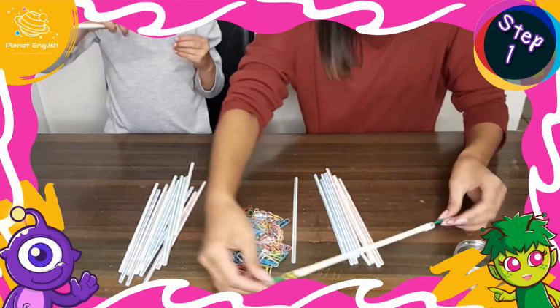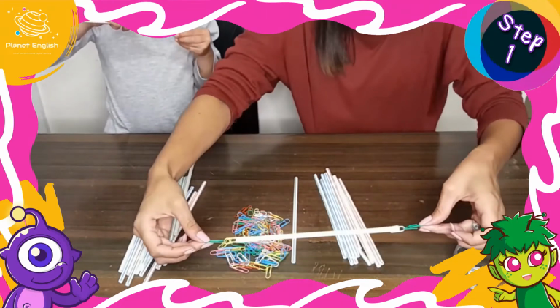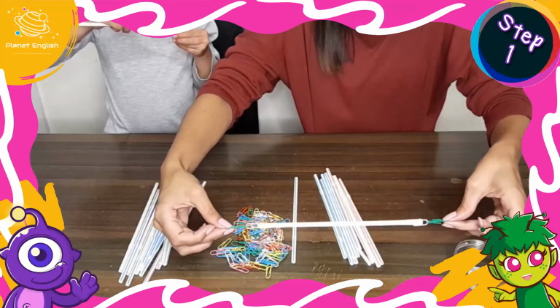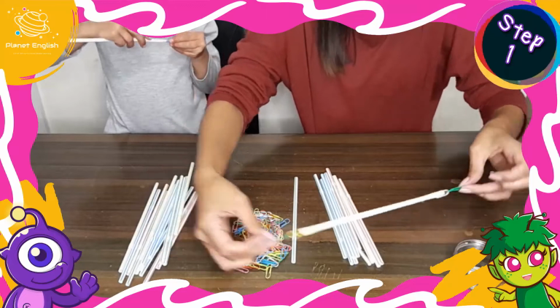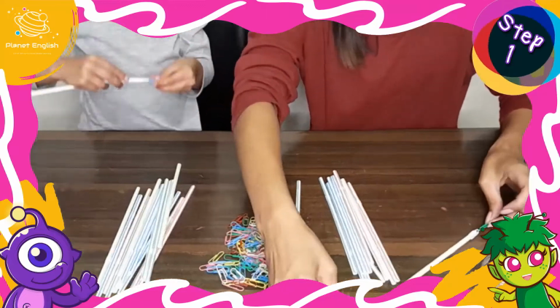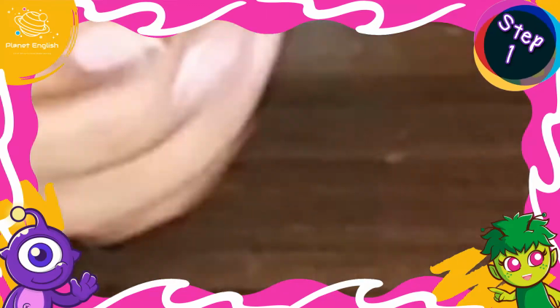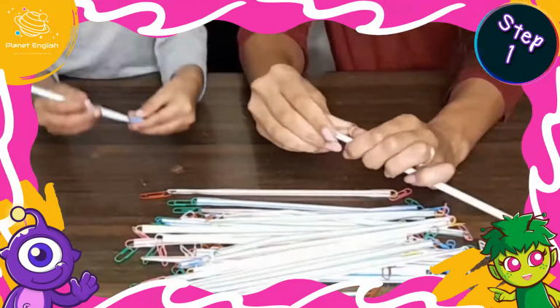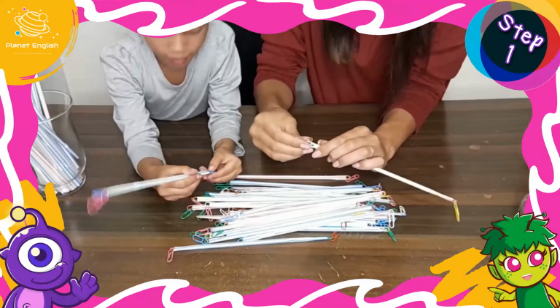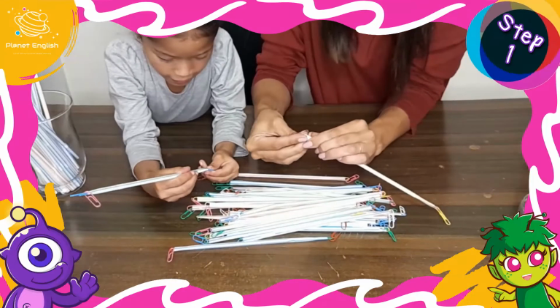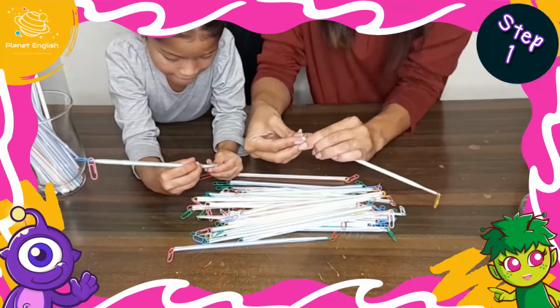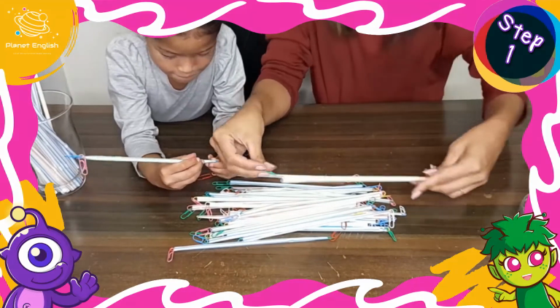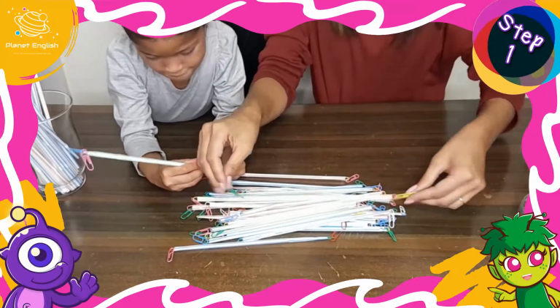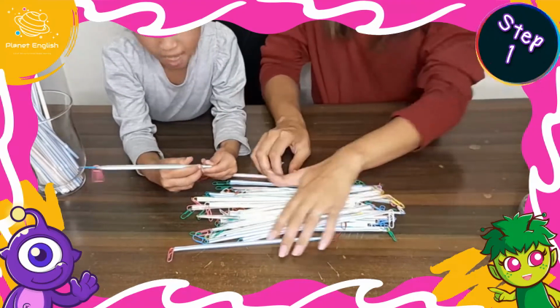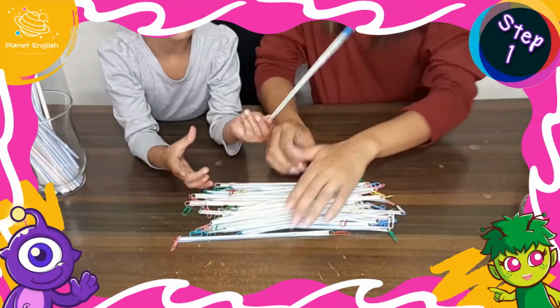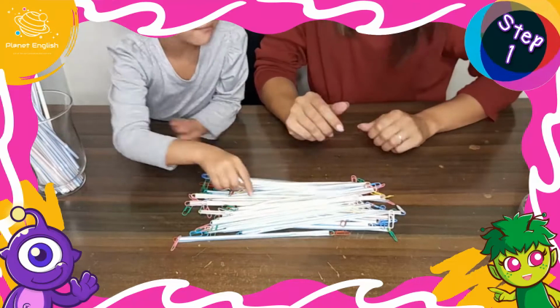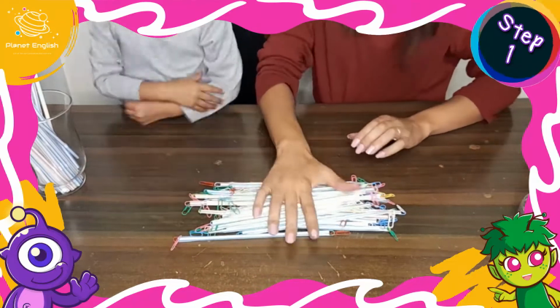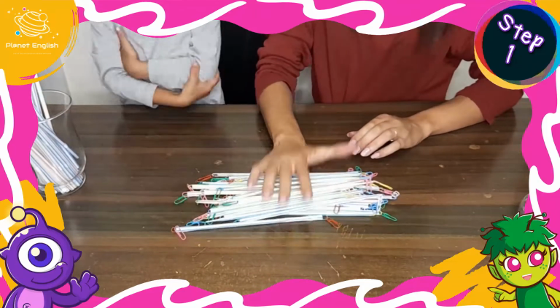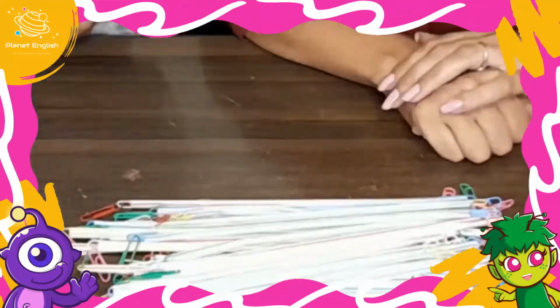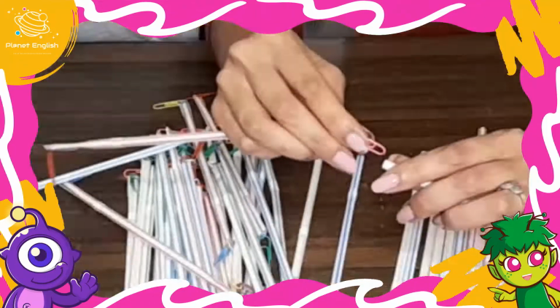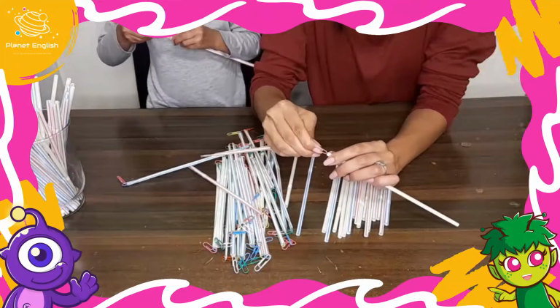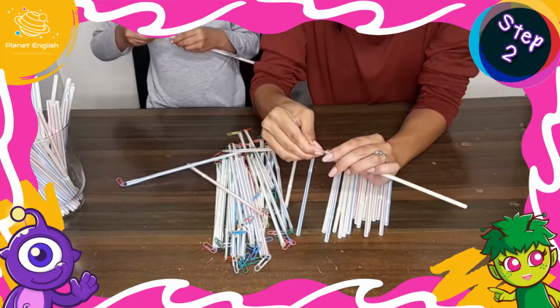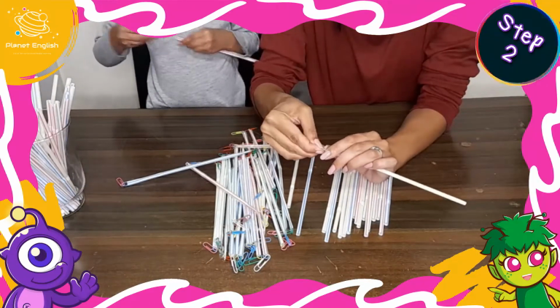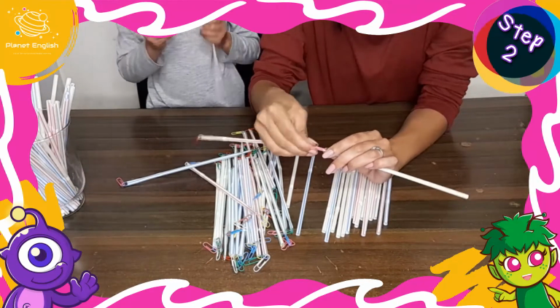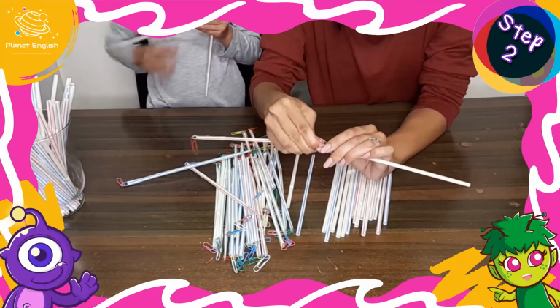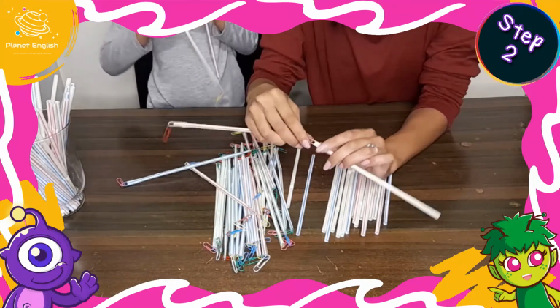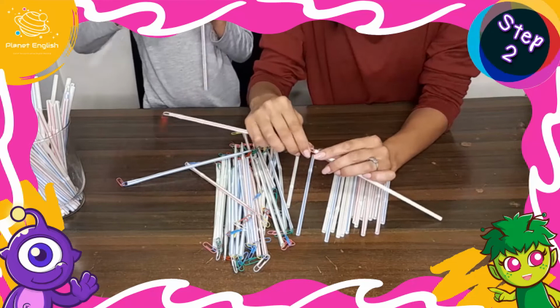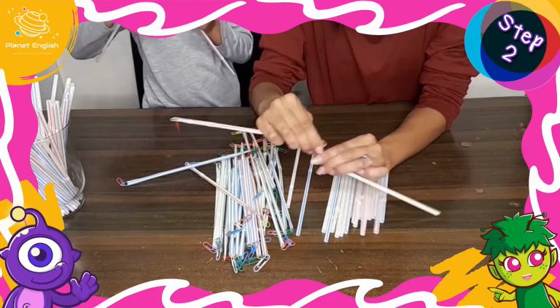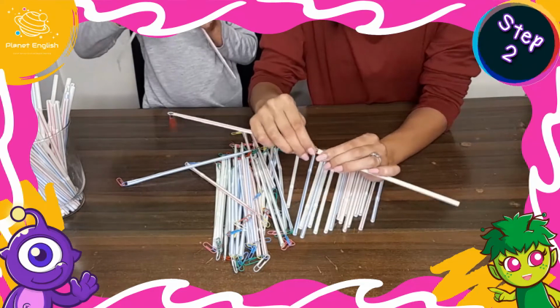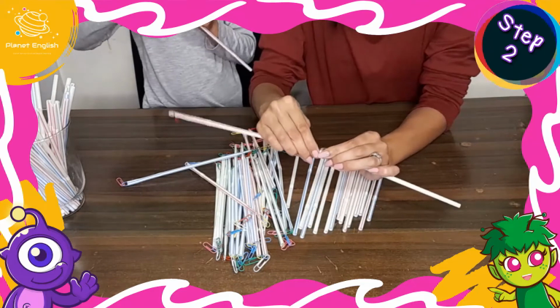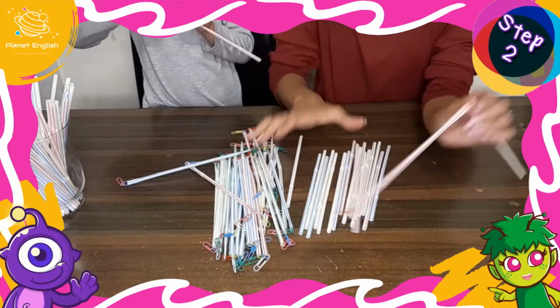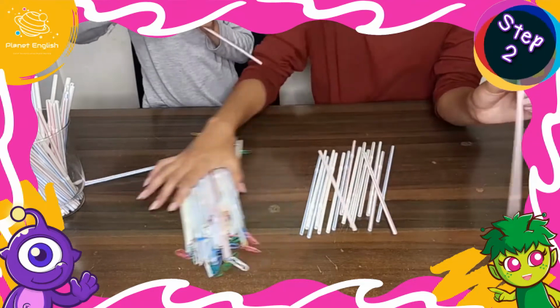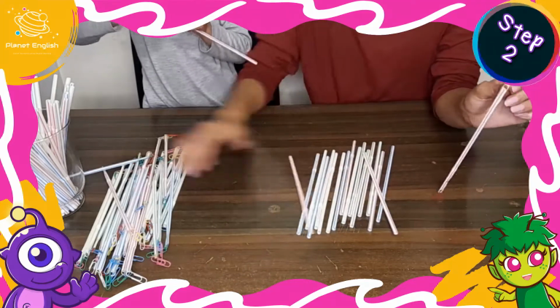Did you know that STEM projects enhance children's creativity and problem-solving skills? Step 2: connect the paper clips to build the bottom and sides of the bridge.